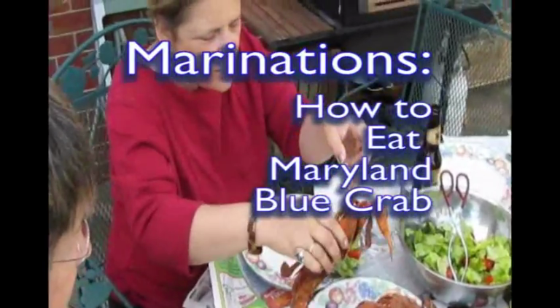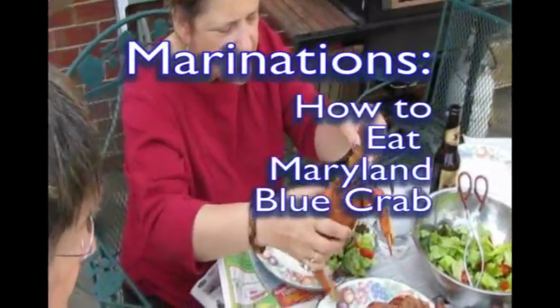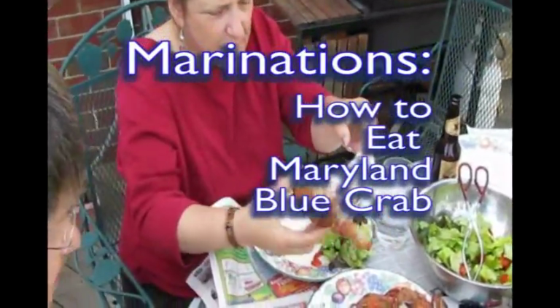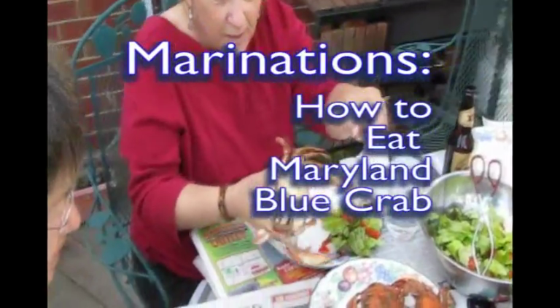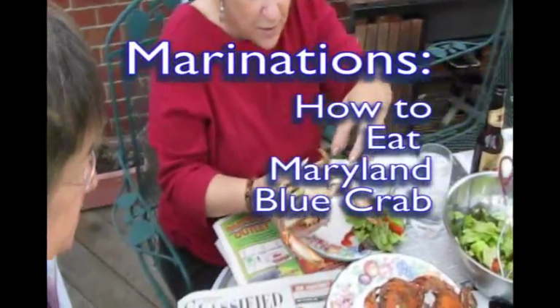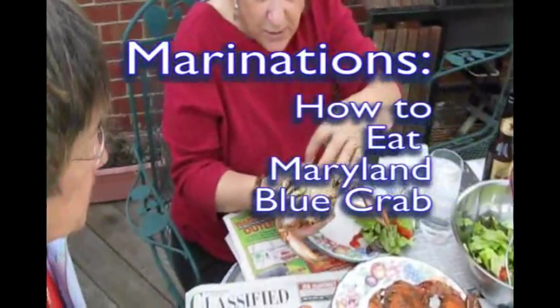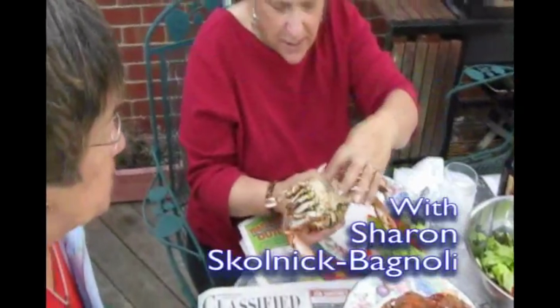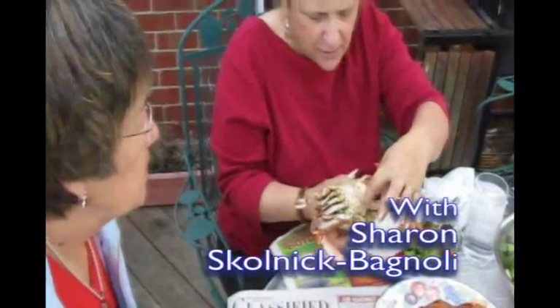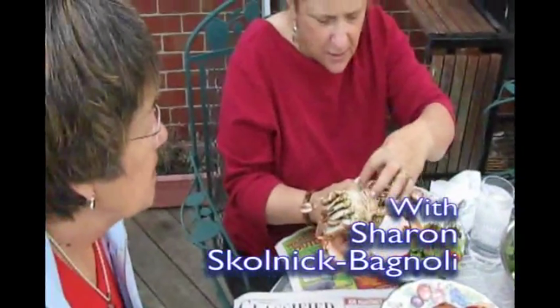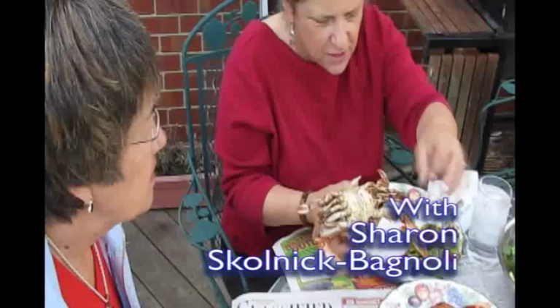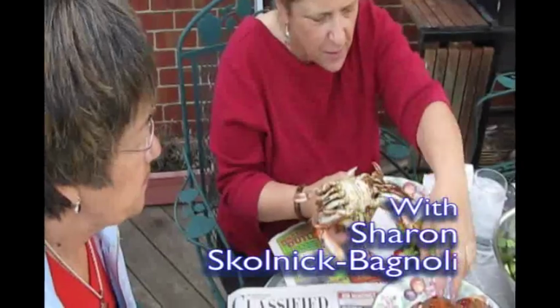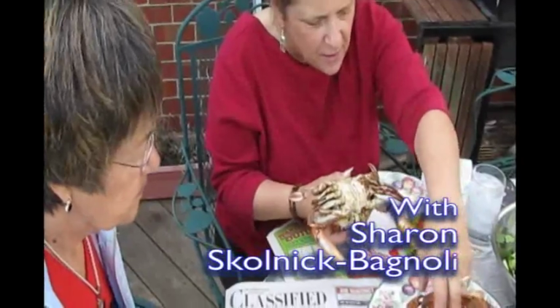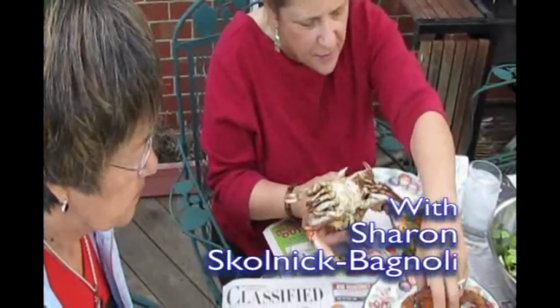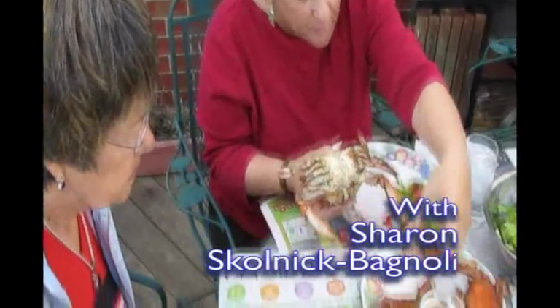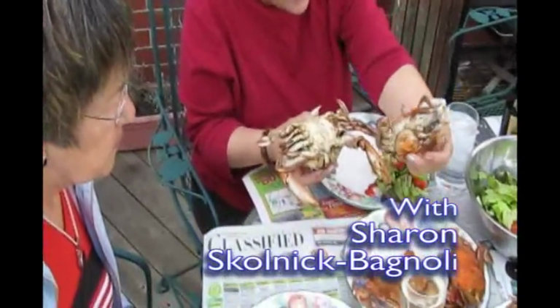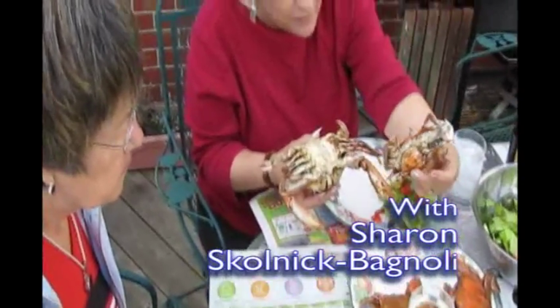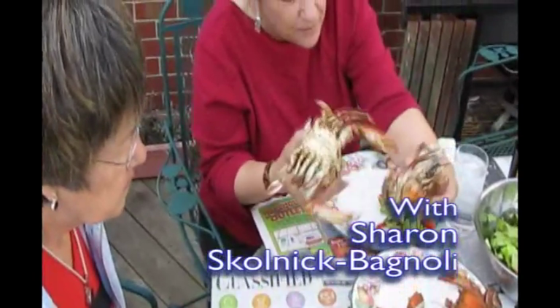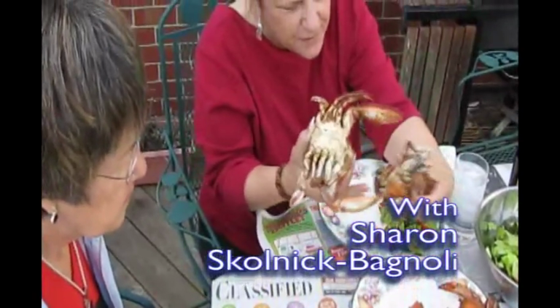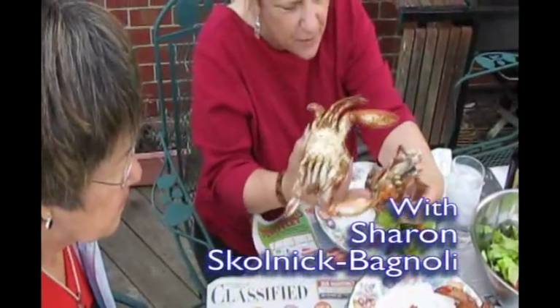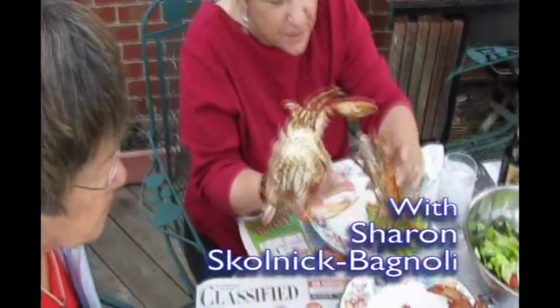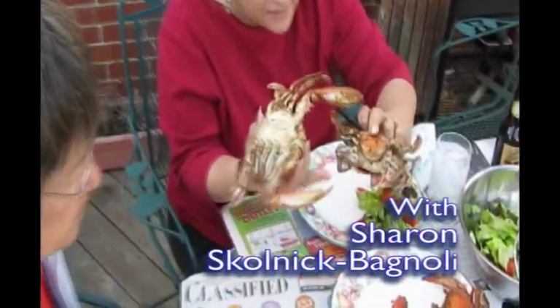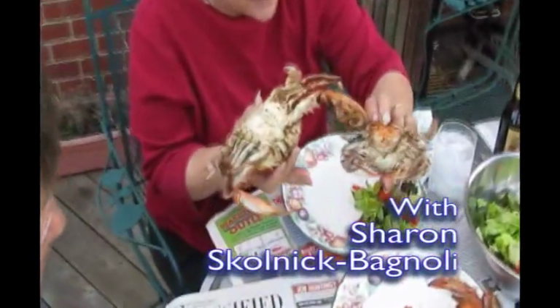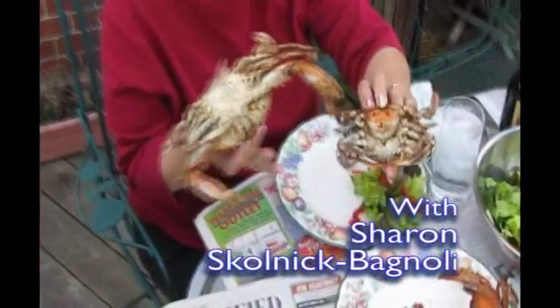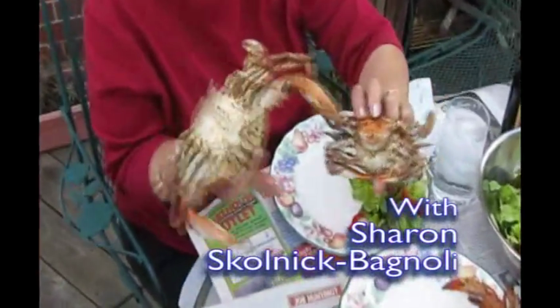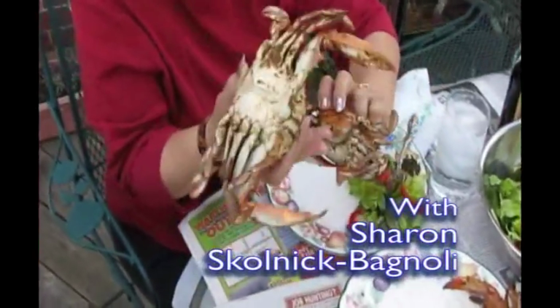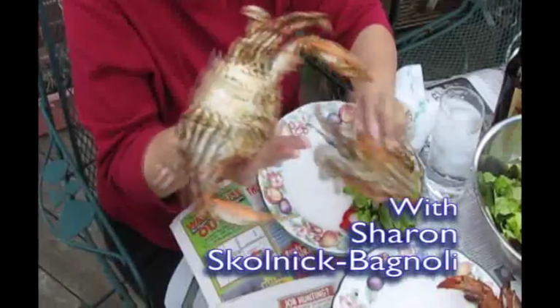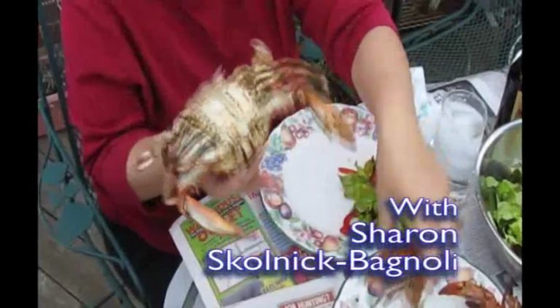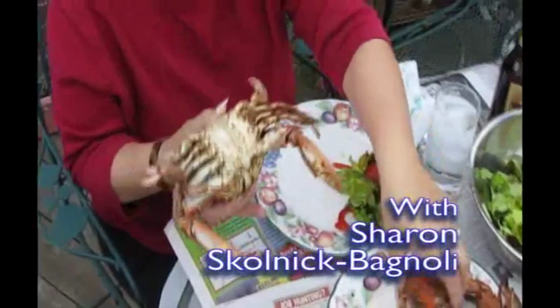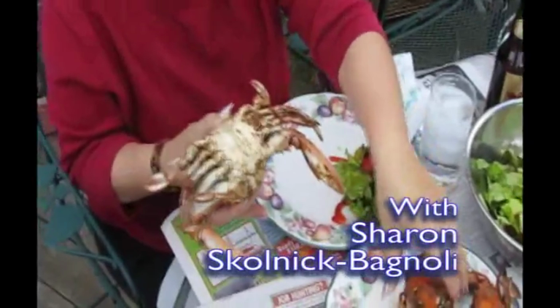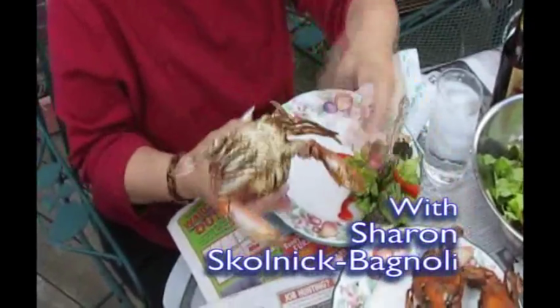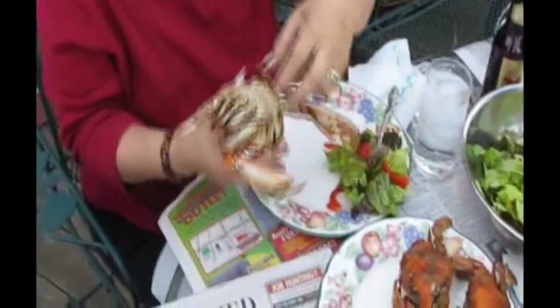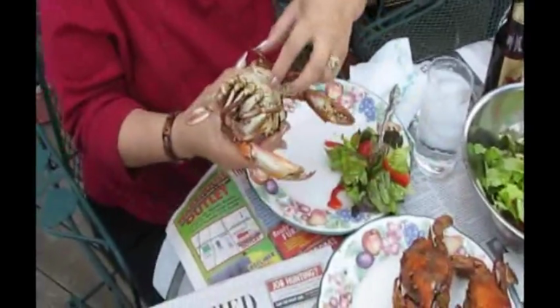Okay, this is the male crab — you see this right here, that shape. This is the female crab. They're similar; they have a different apron, but opening them is similar.